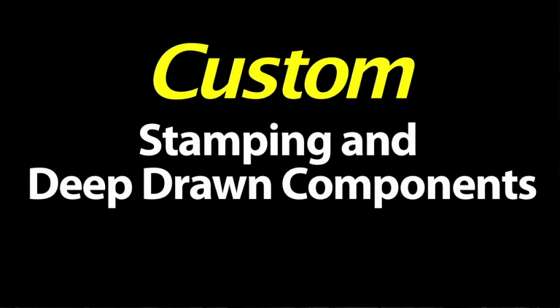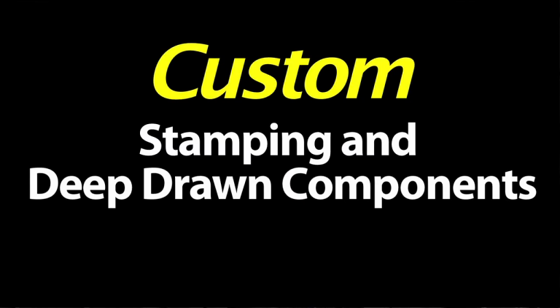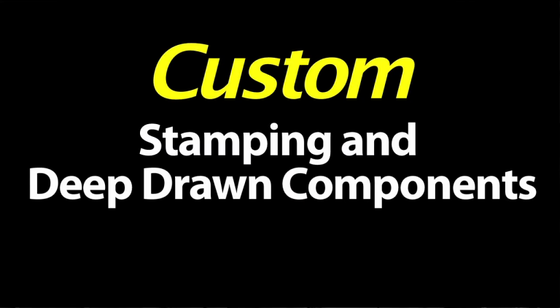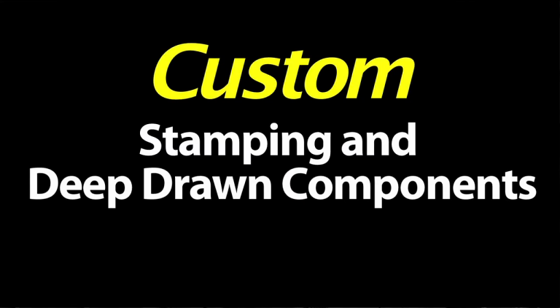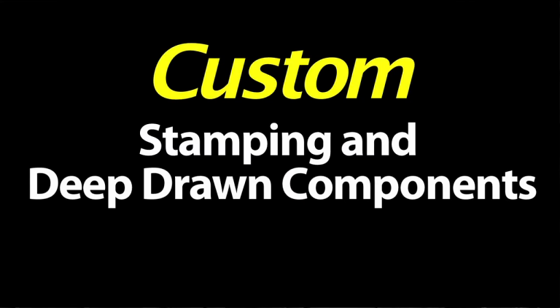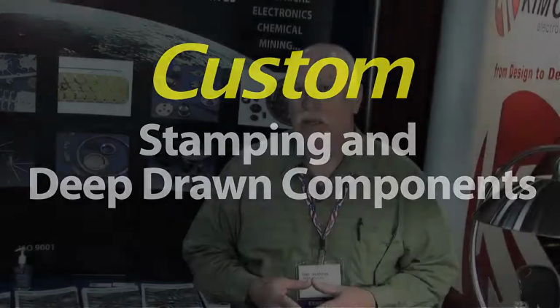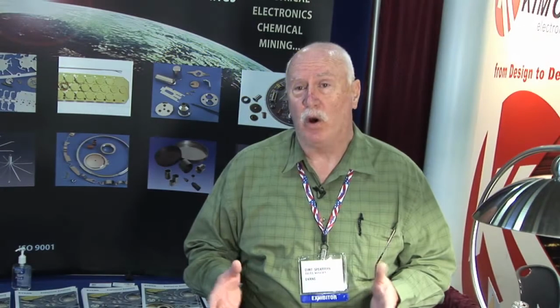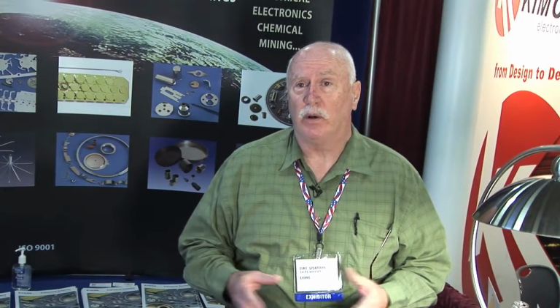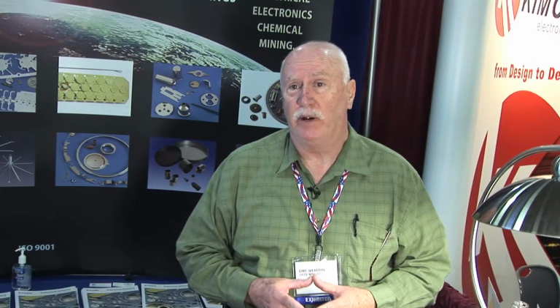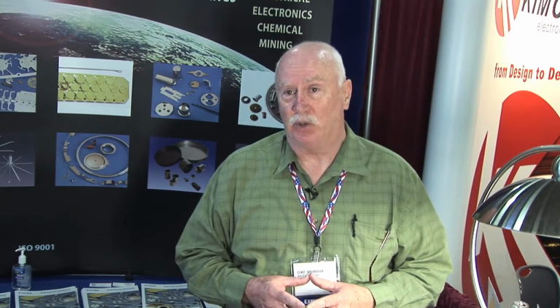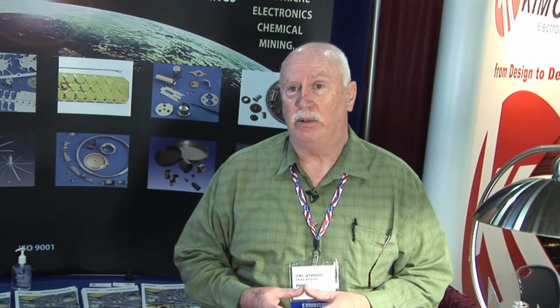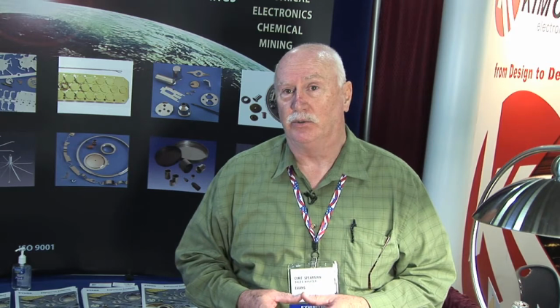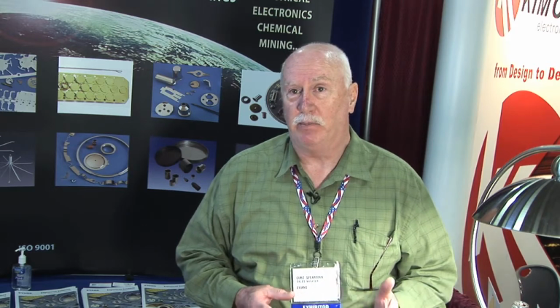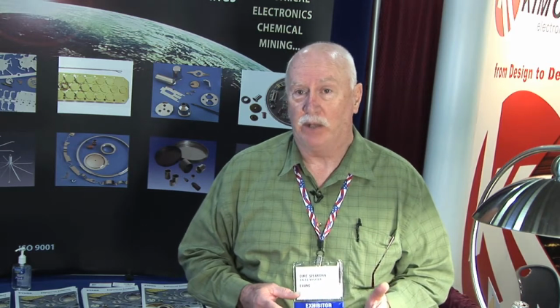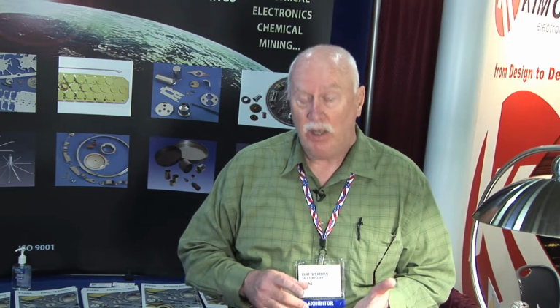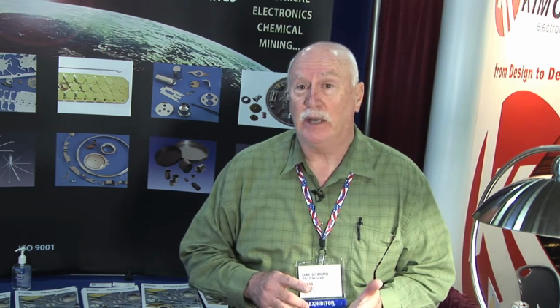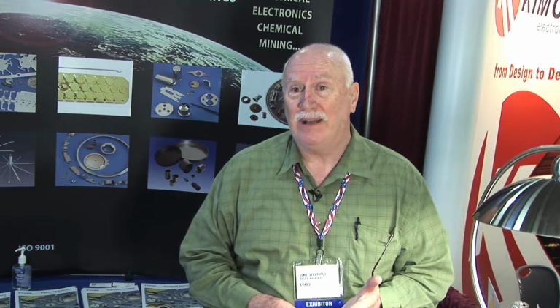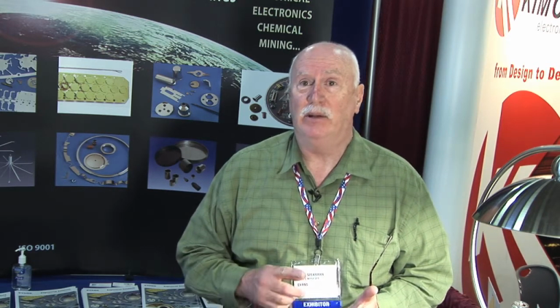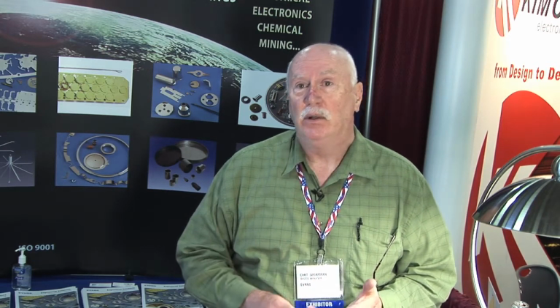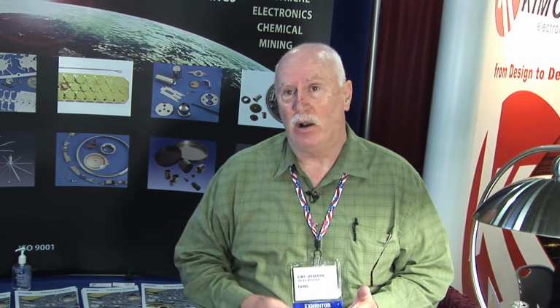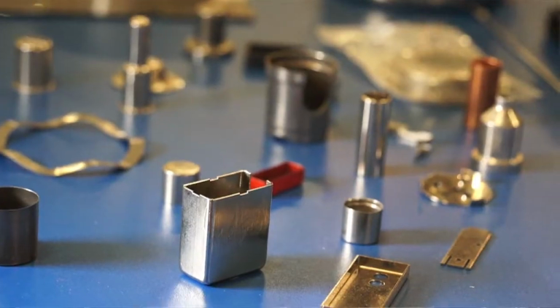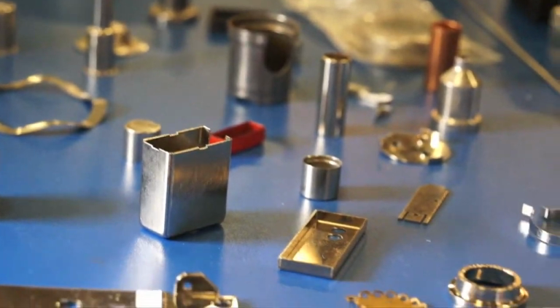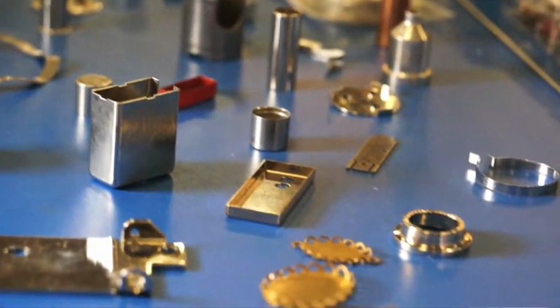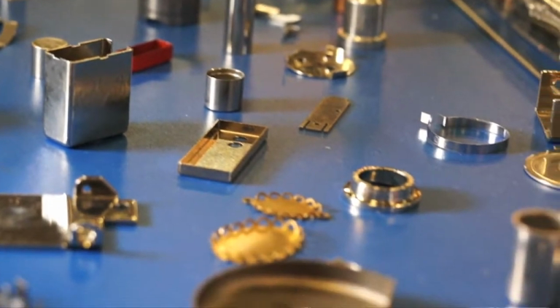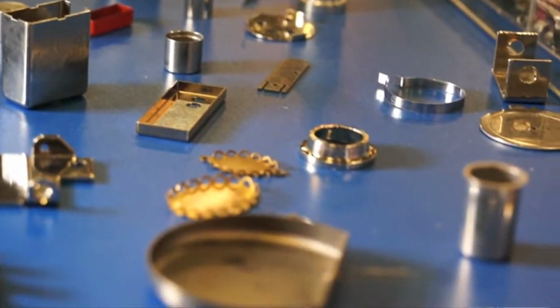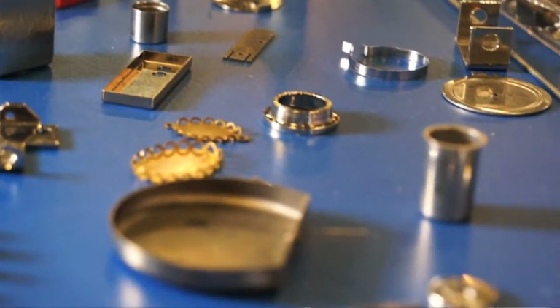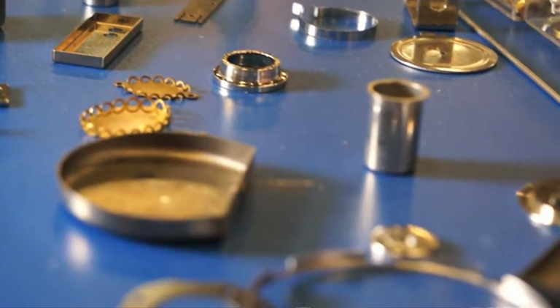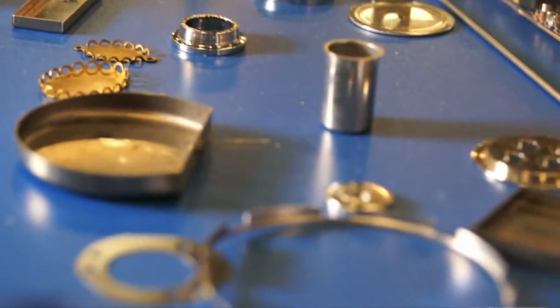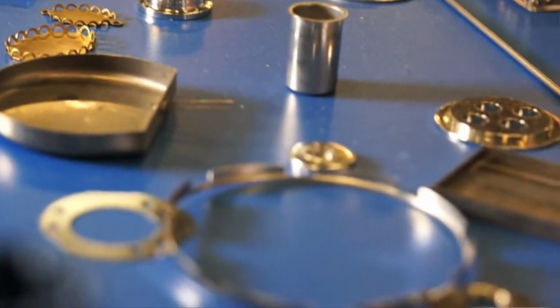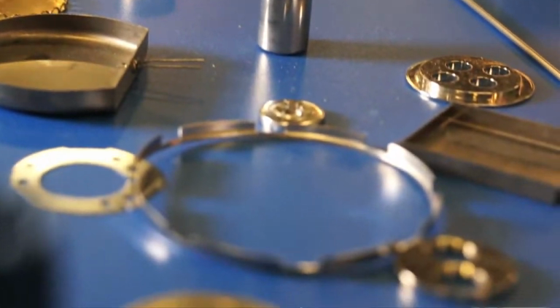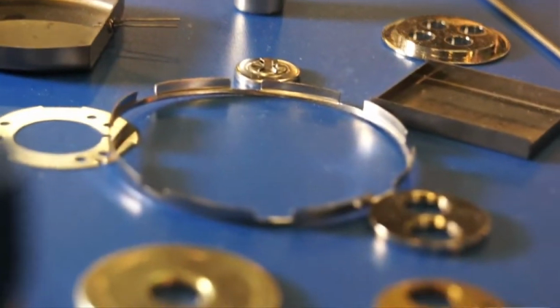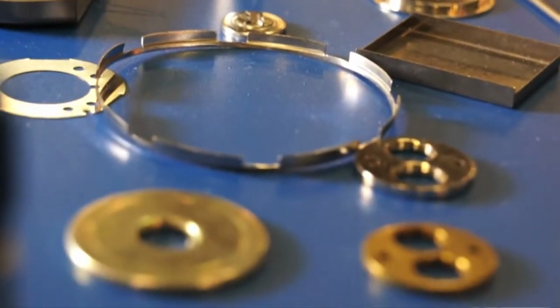We can hold a lot of tolerances that a lot of people cannot. We also work in some very exotic materials that other people cannot, such as titanium, tantalum, zirconium — it just goes on and on. We manufacture a lot of parts for all industries.